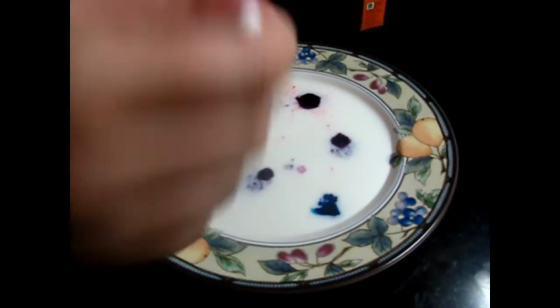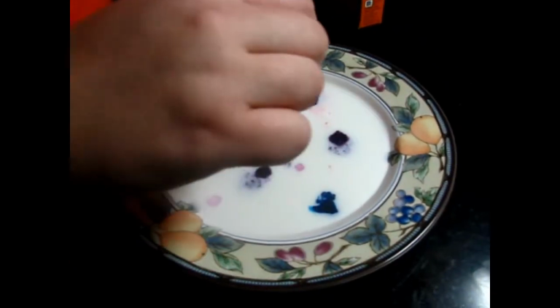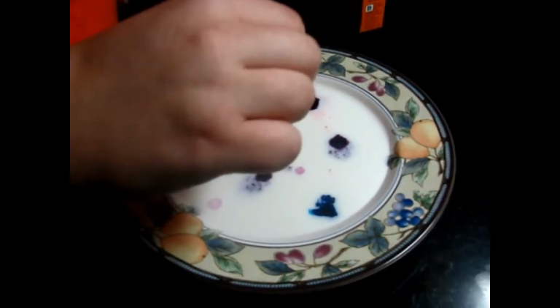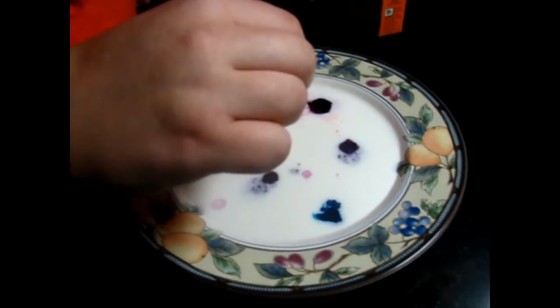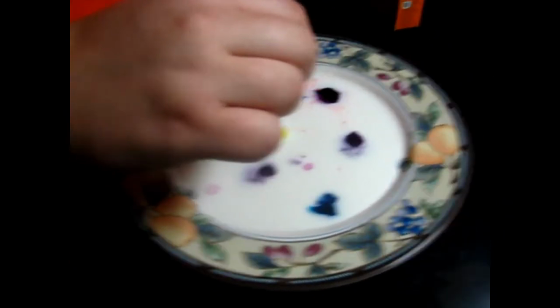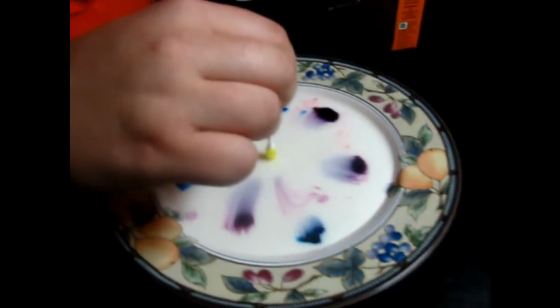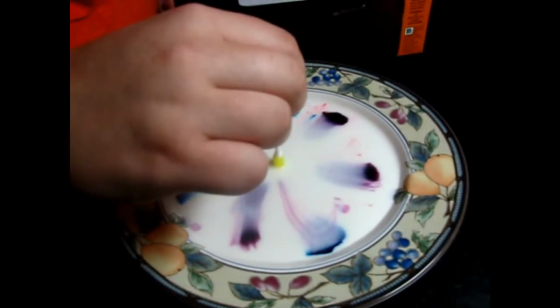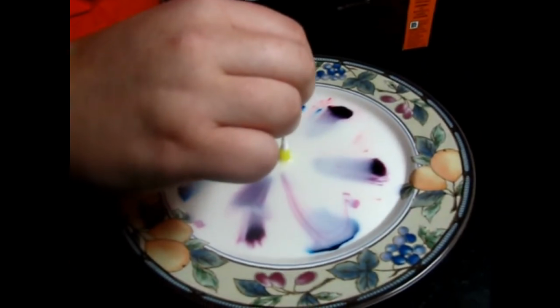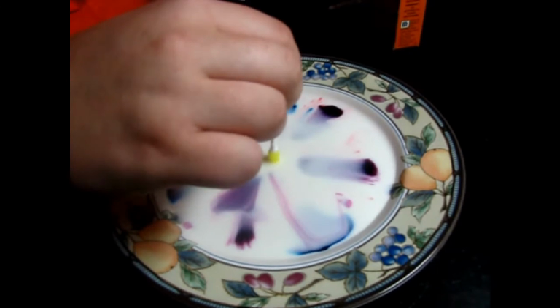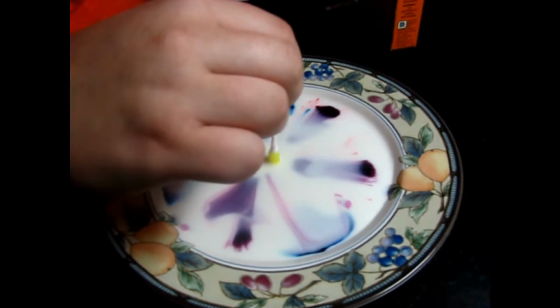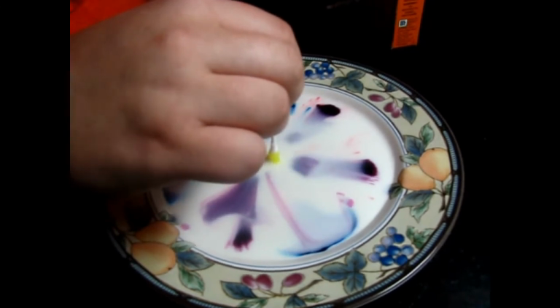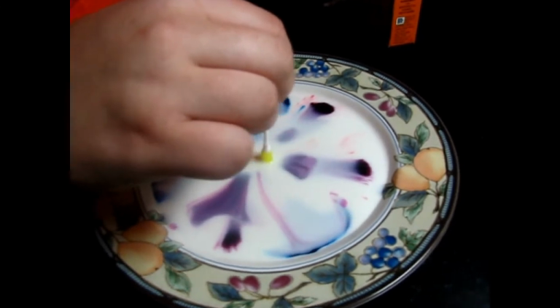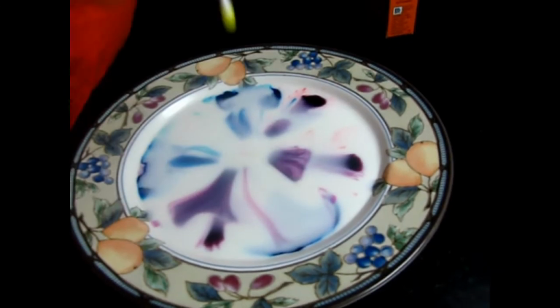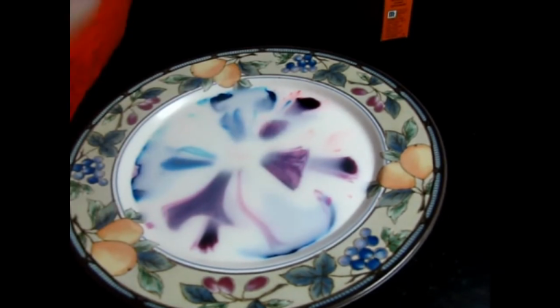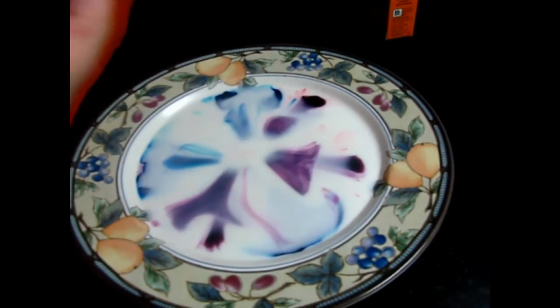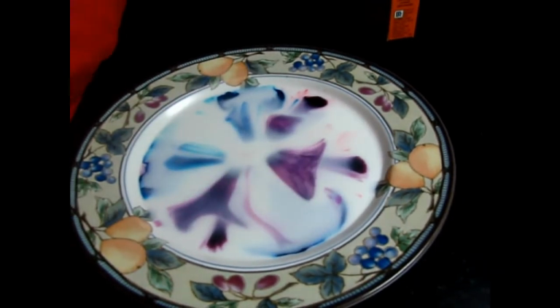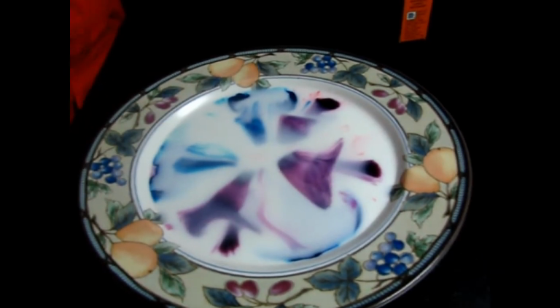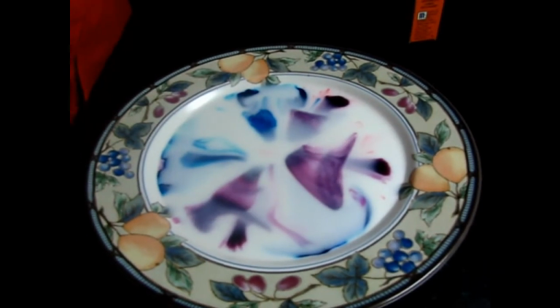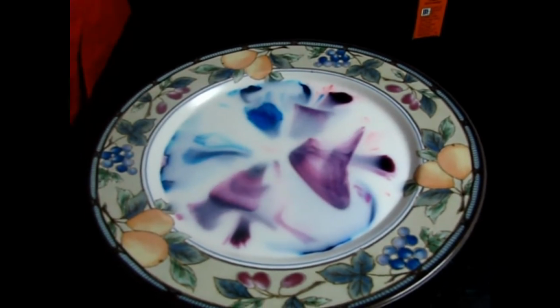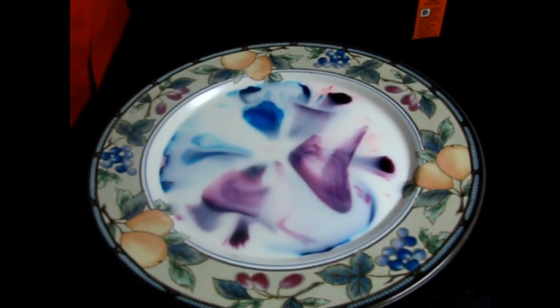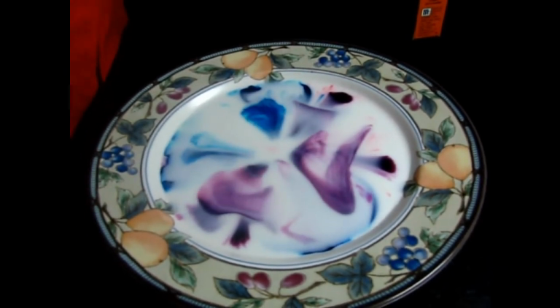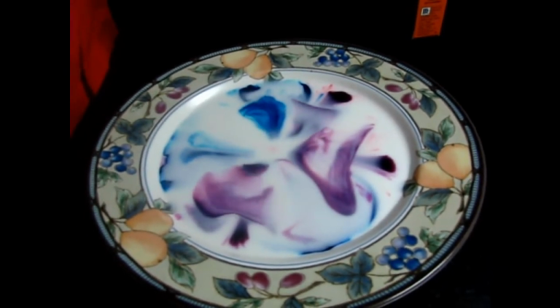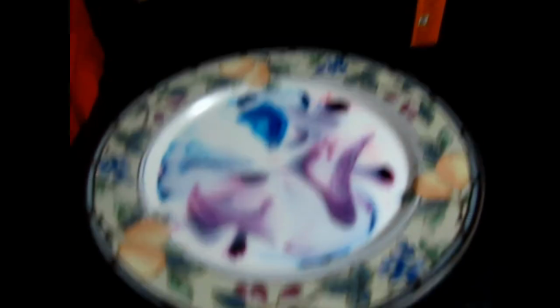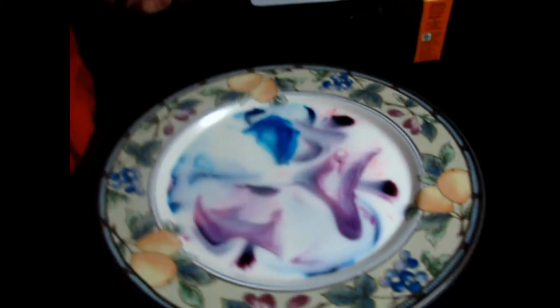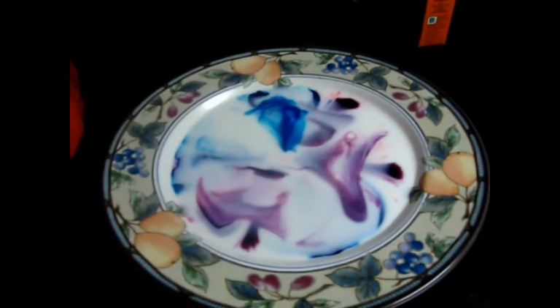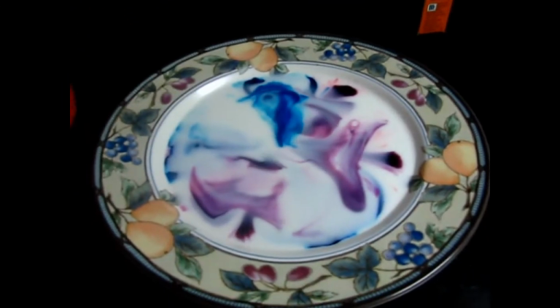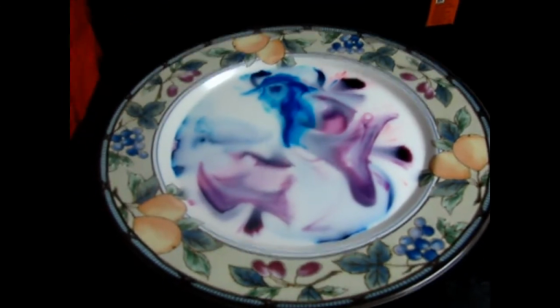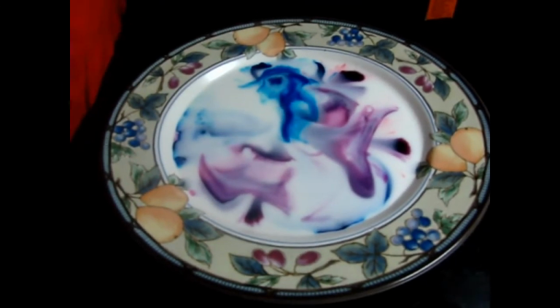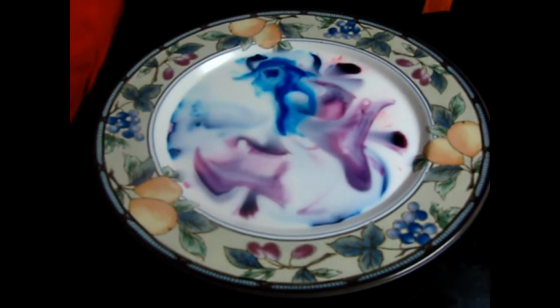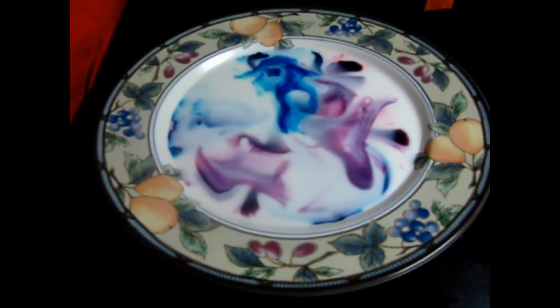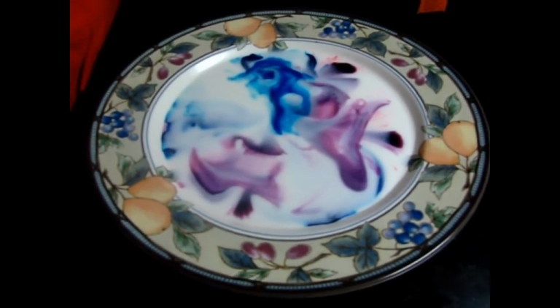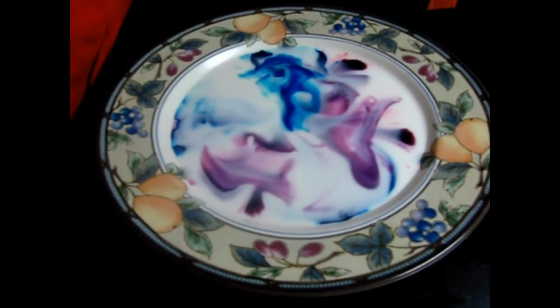Ready? Move your hand. Oh, that's really weird. Move your hand. That's so cool. That is so strange — why would it do that?